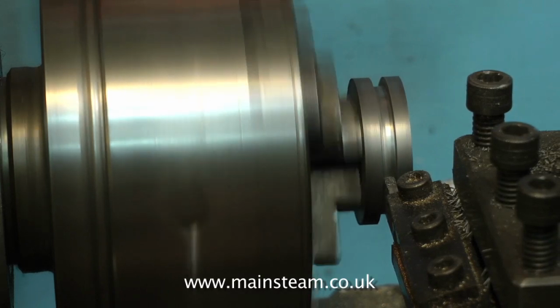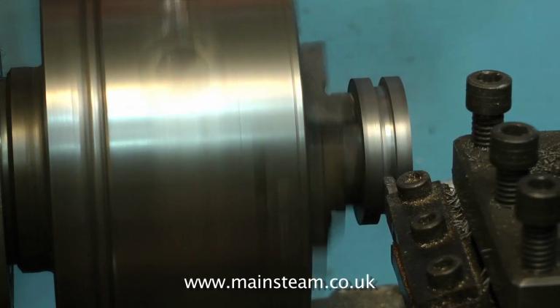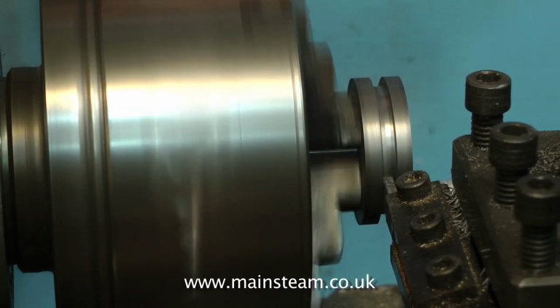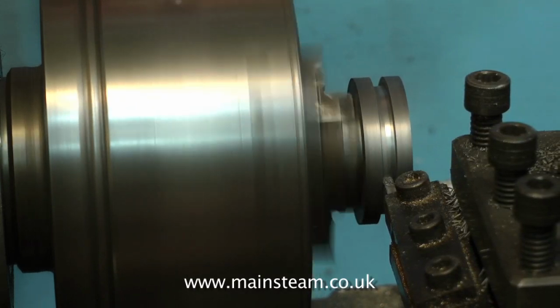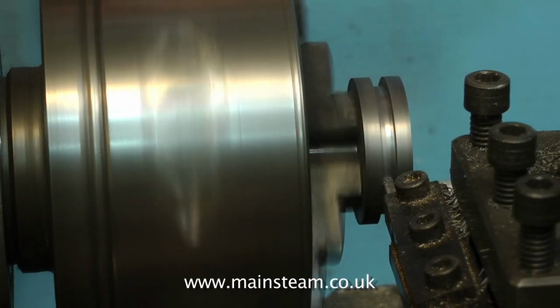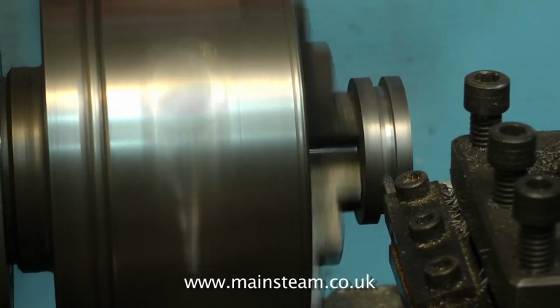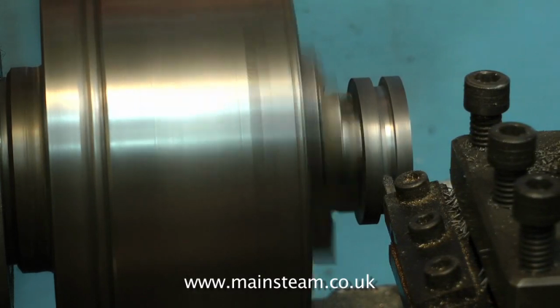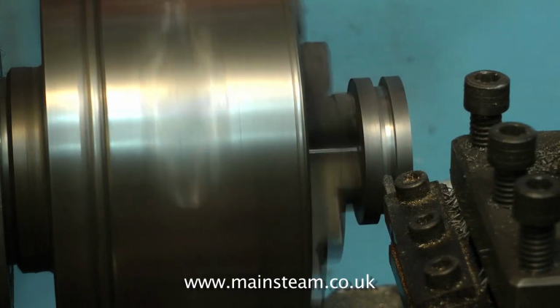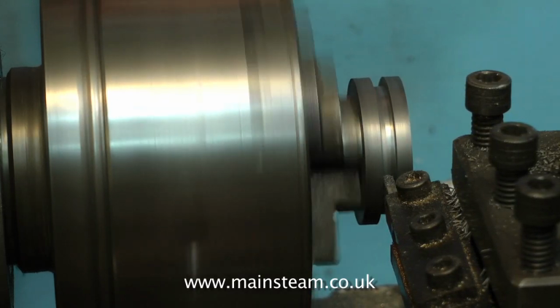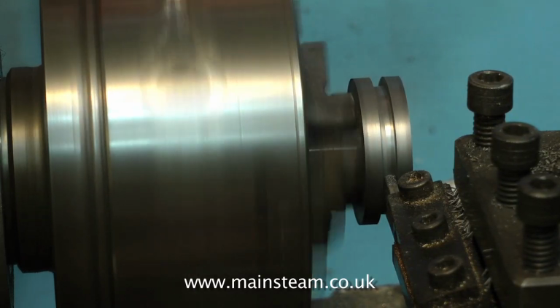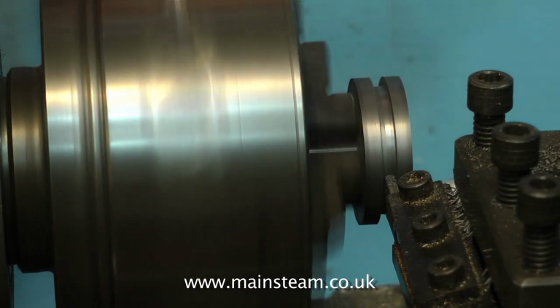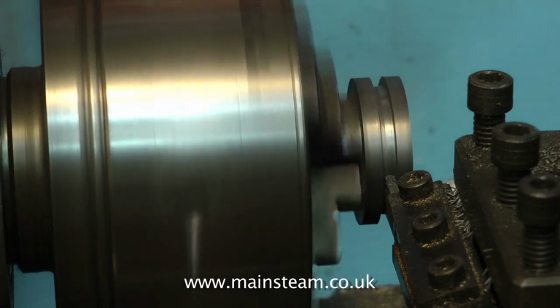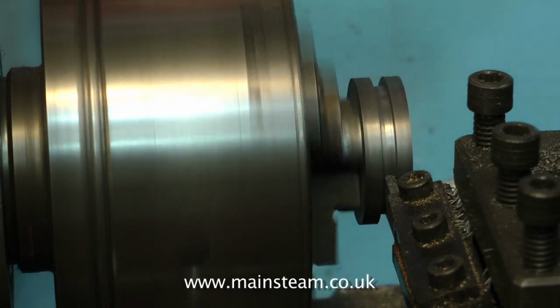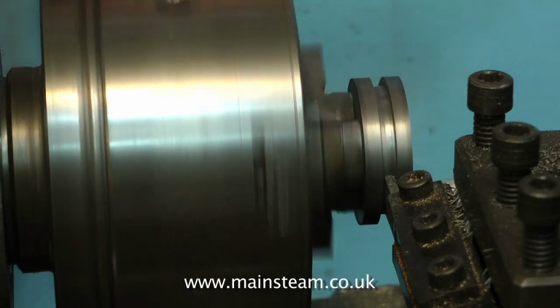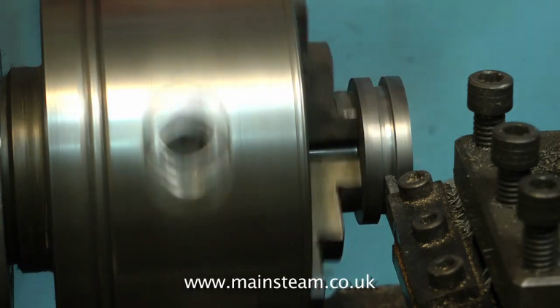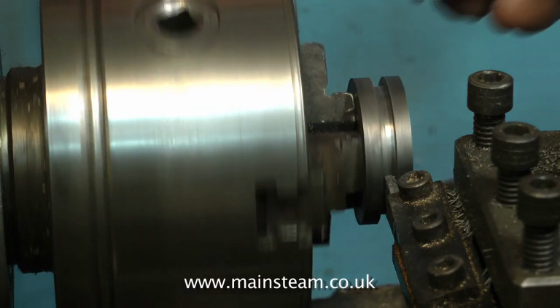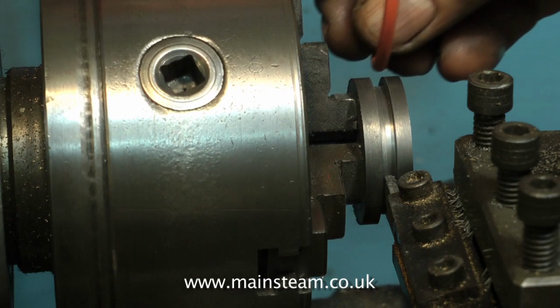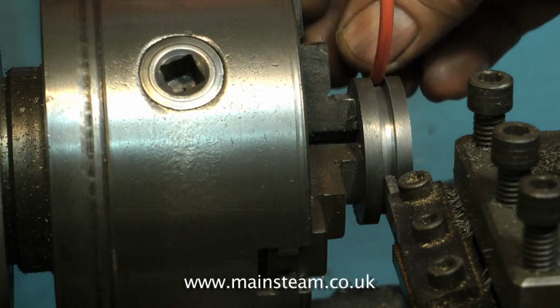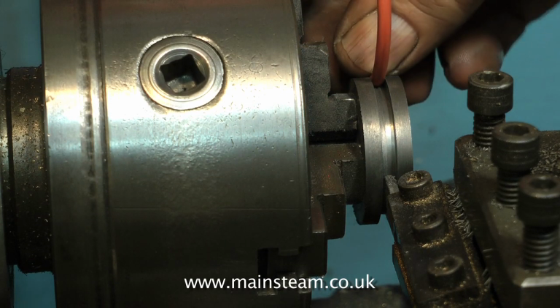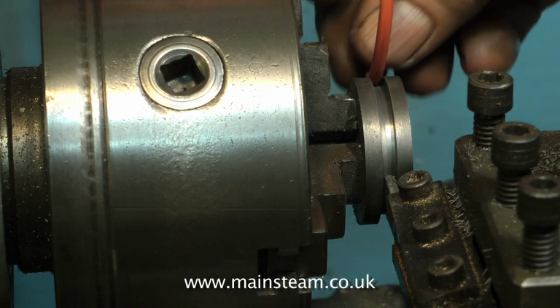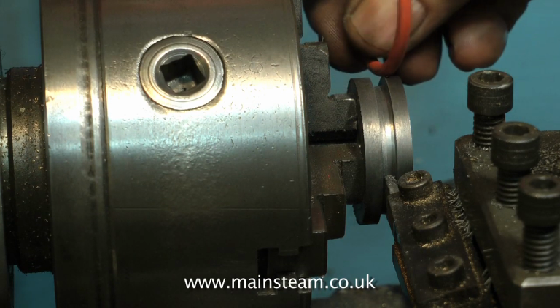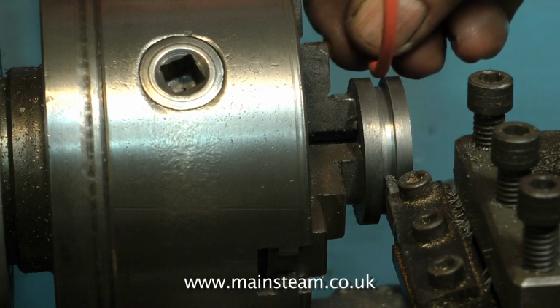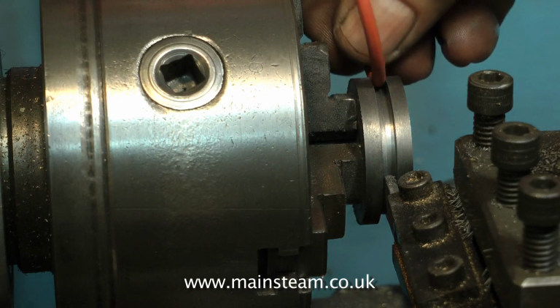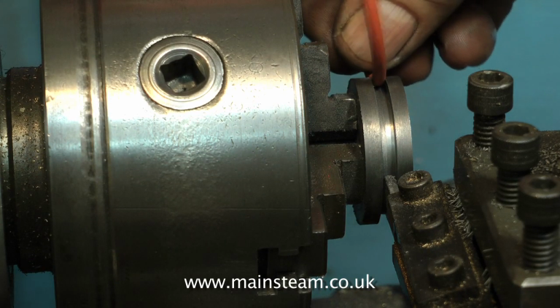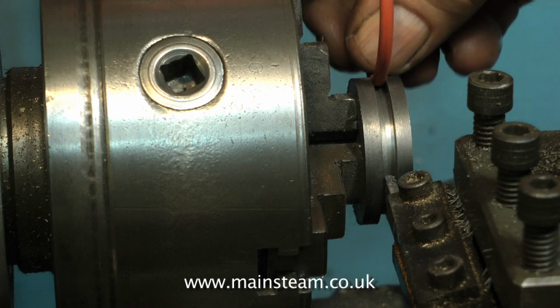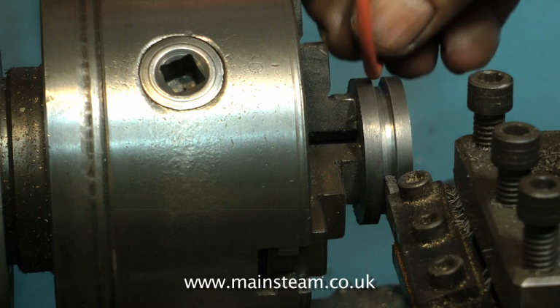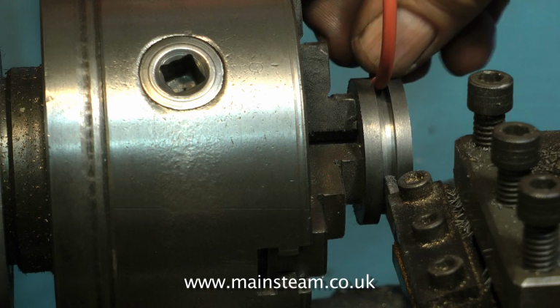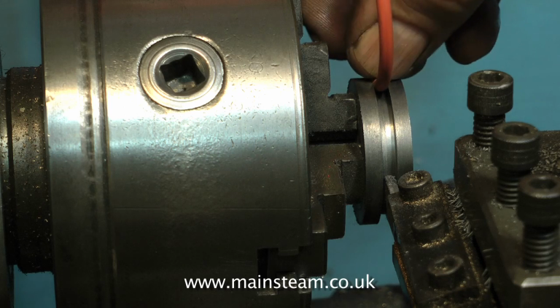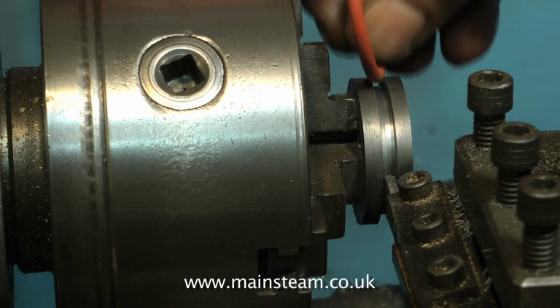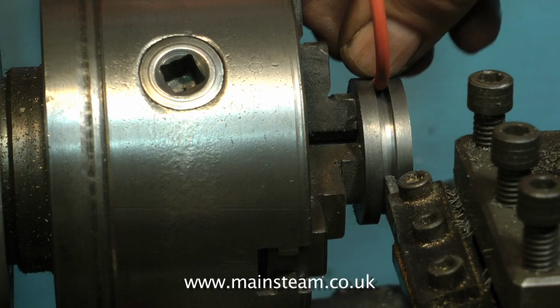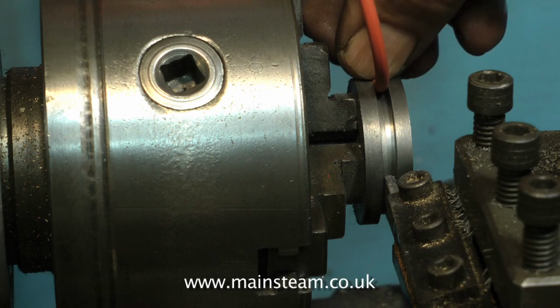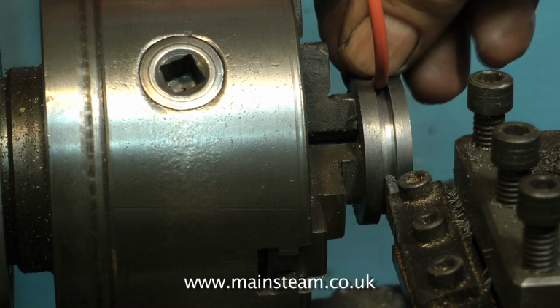Finally, taking a finishing cut across the groove, the o-ring is a good fit. Perfect. It just sits in there — no nipping — and should give us a great piston seal.